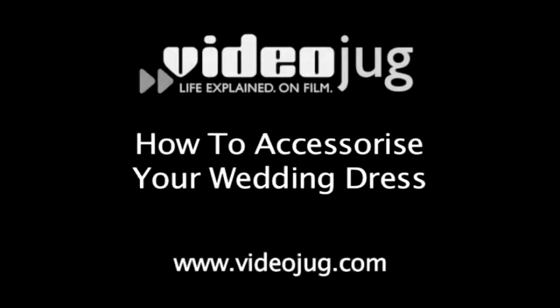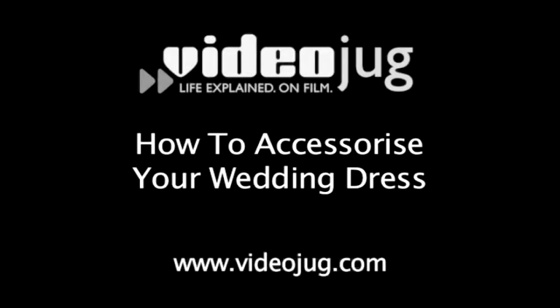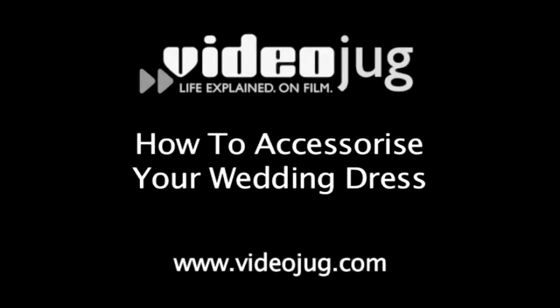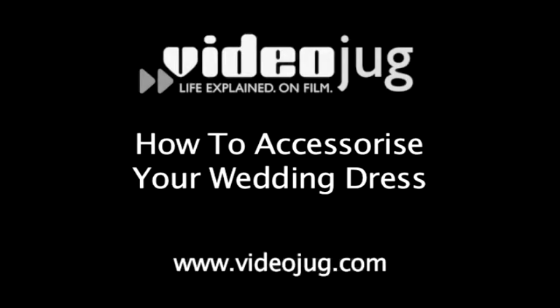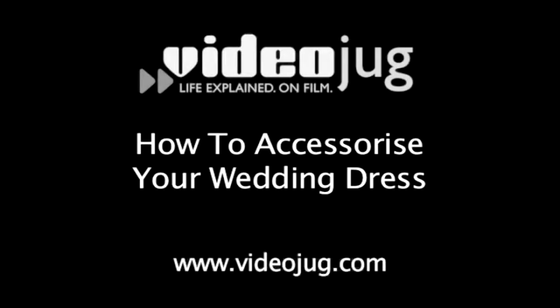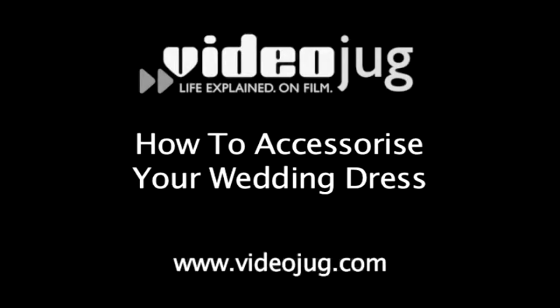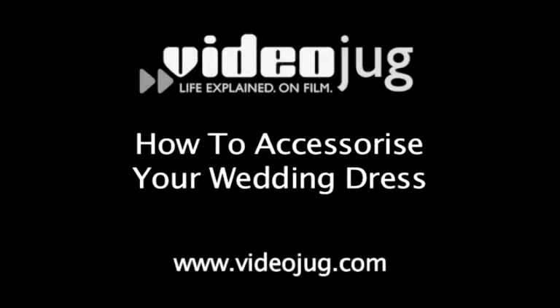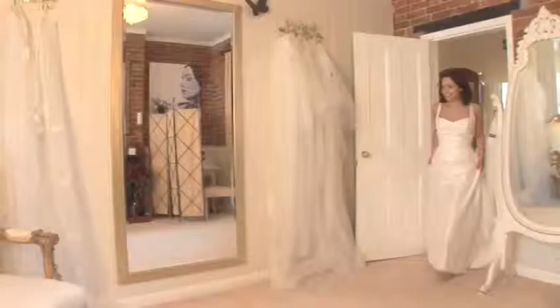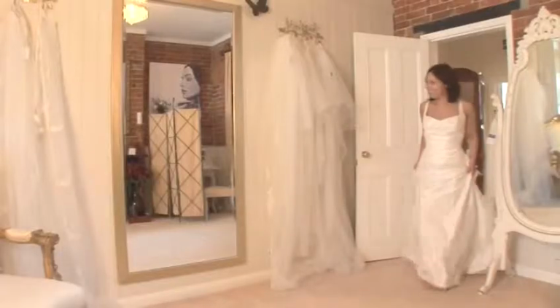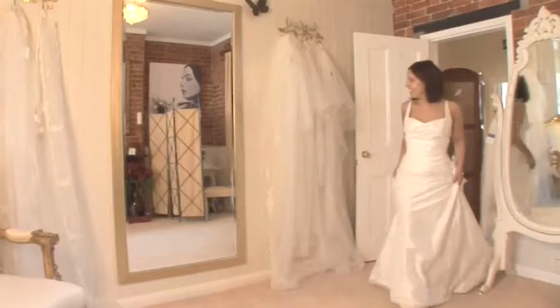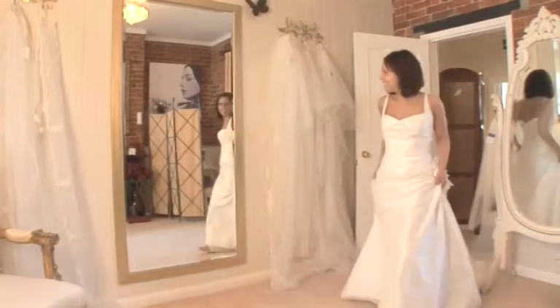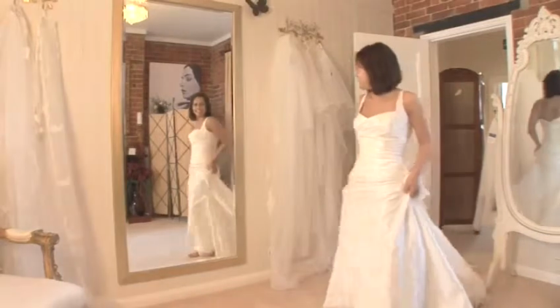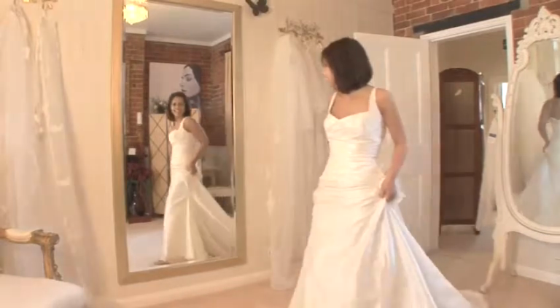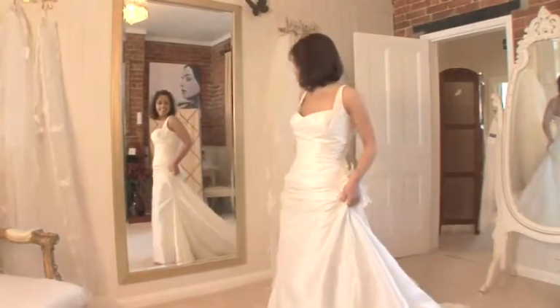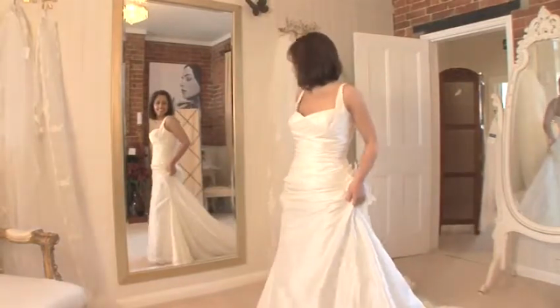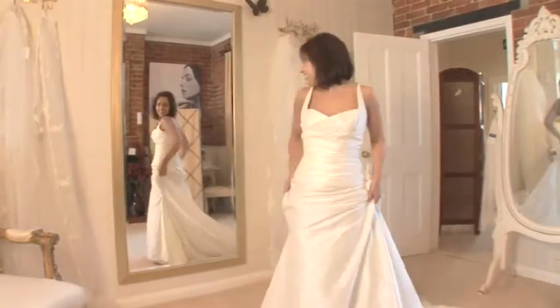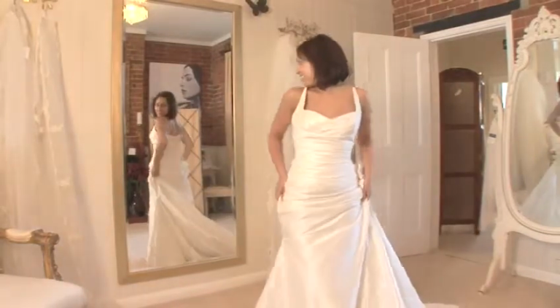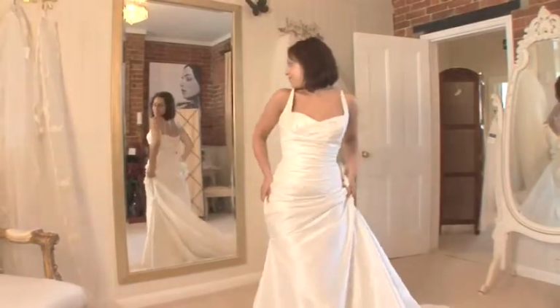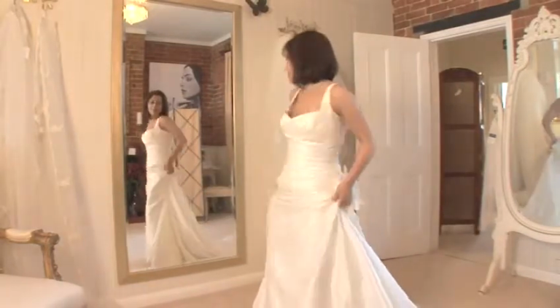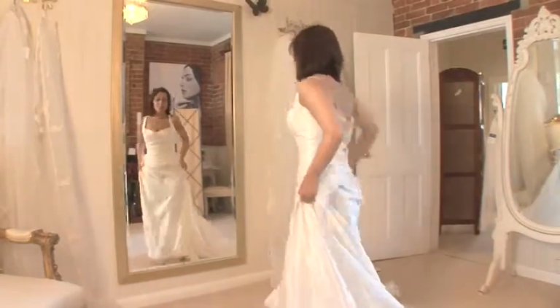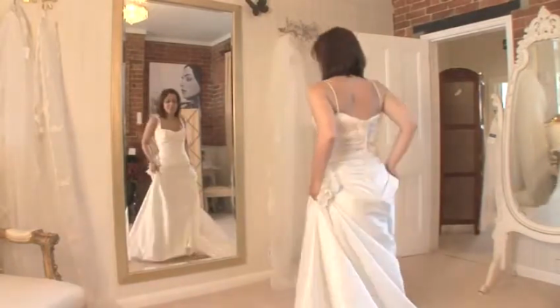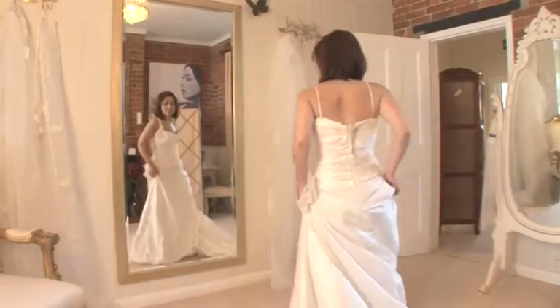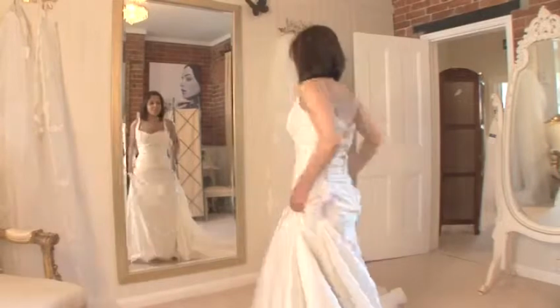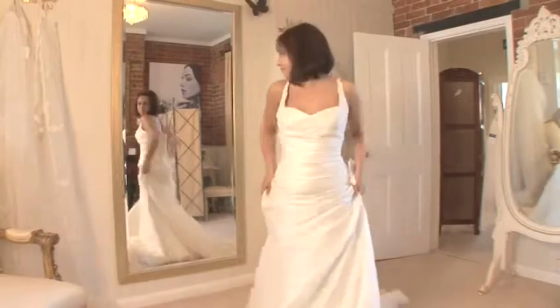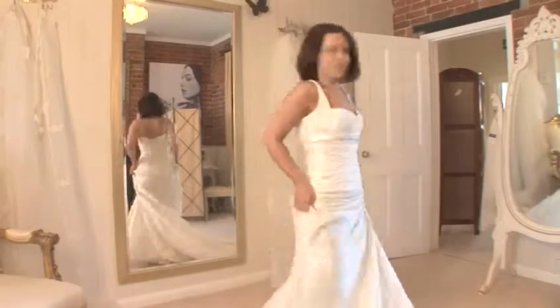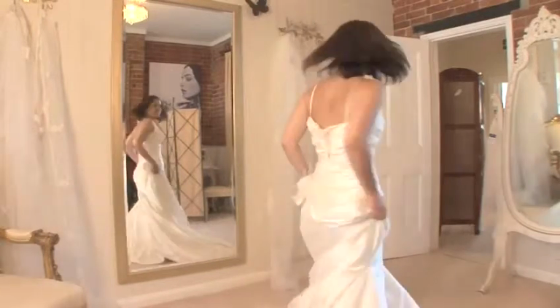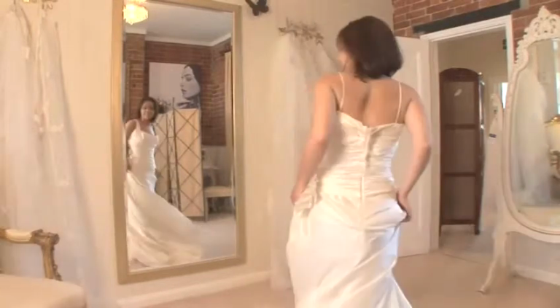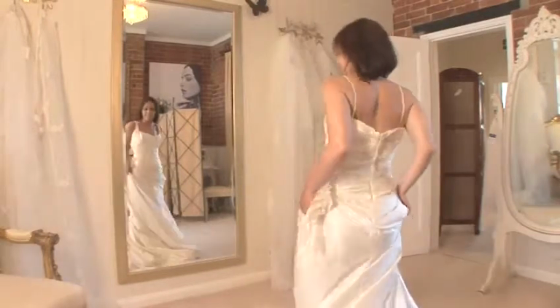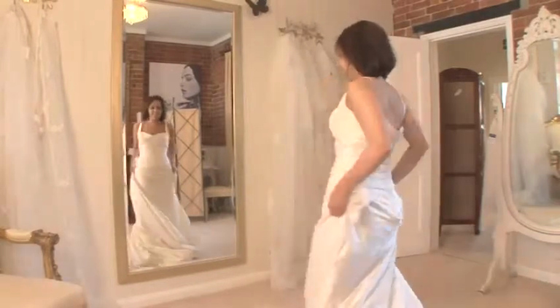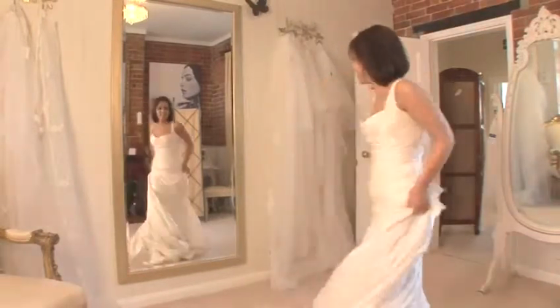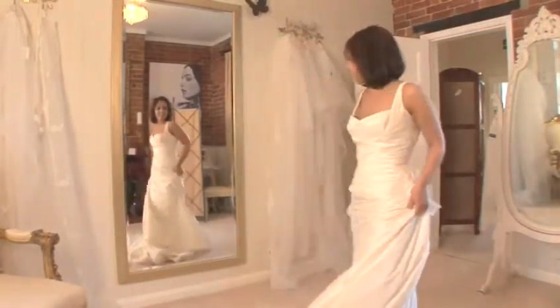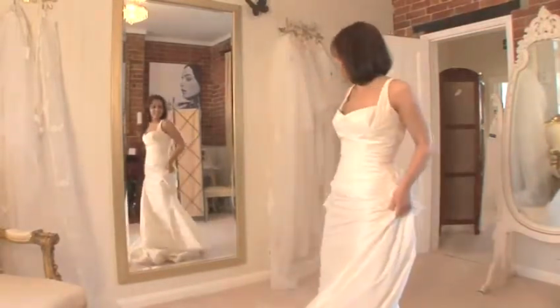How to accessorise your wedding dress. Hello and welcome to Videojug. Once you've chosen your wedding dress, the fun begins. We've come to Arvella Bridal in Hampshire to show you how to accessorise.